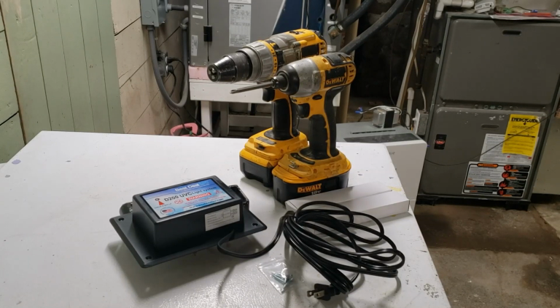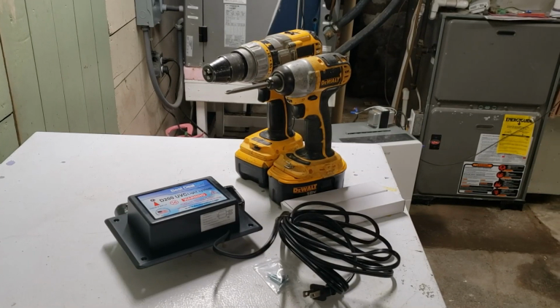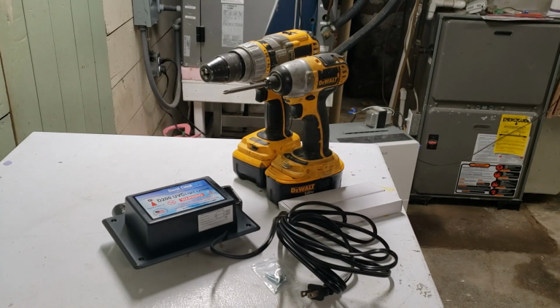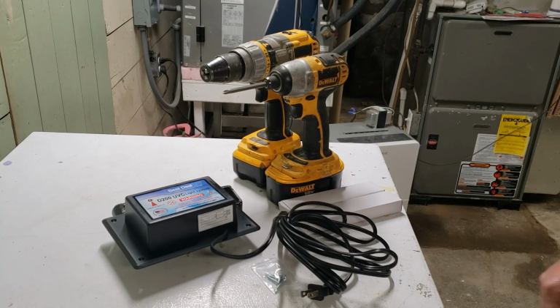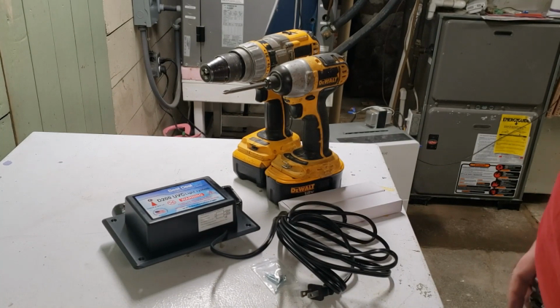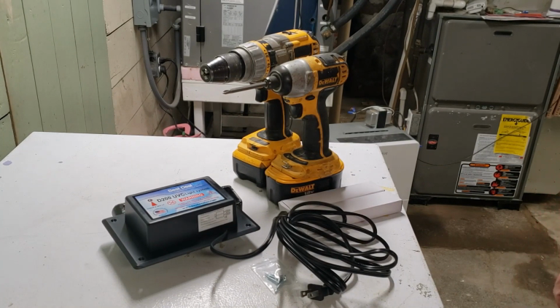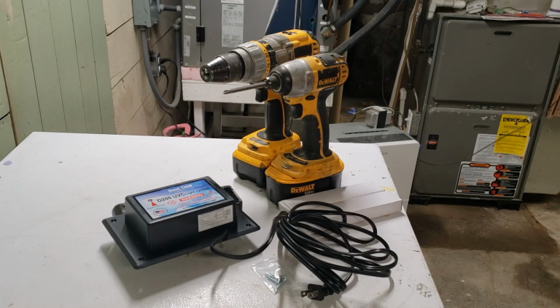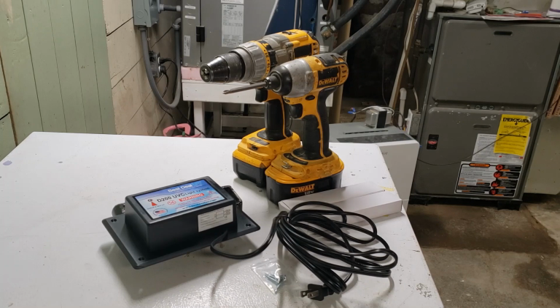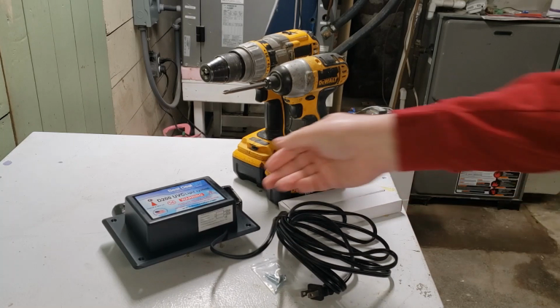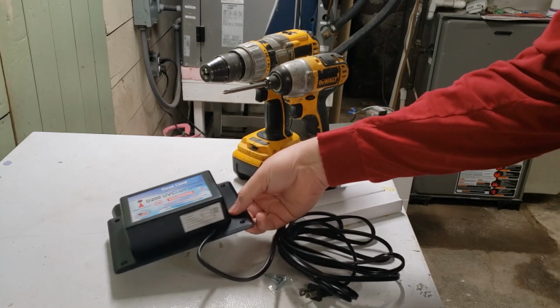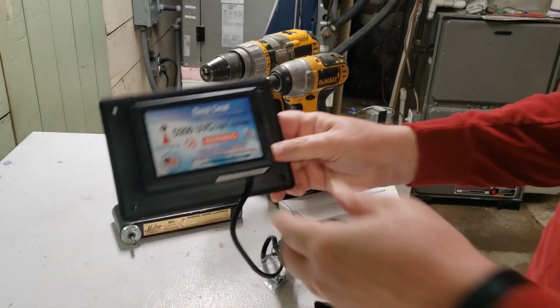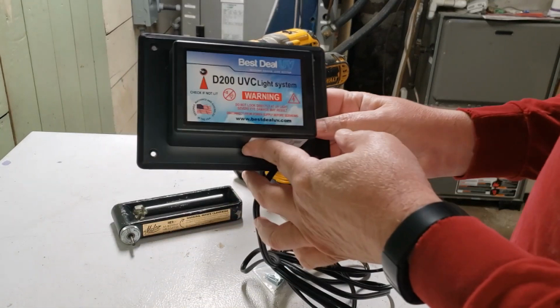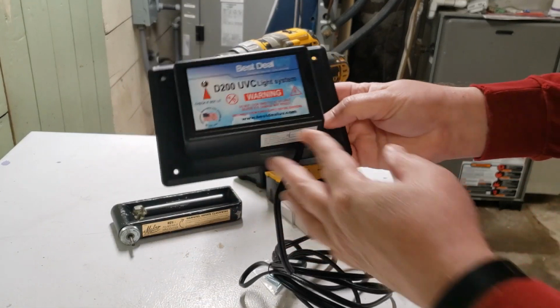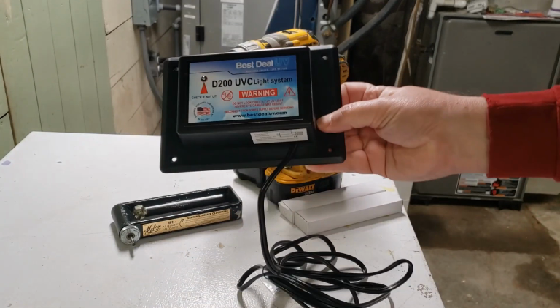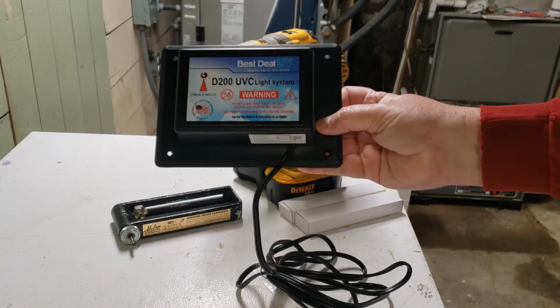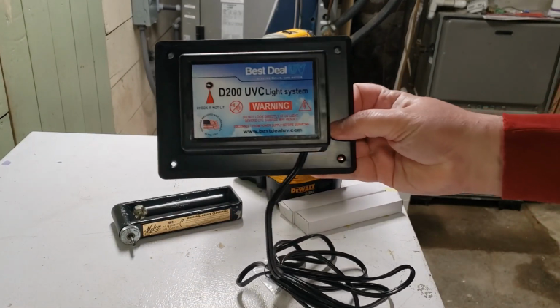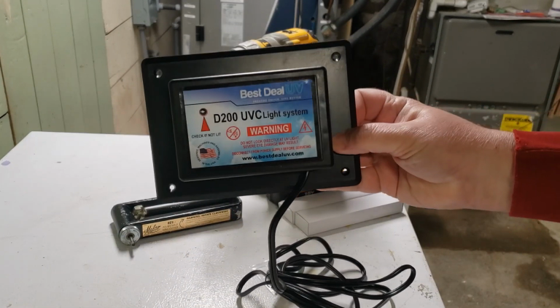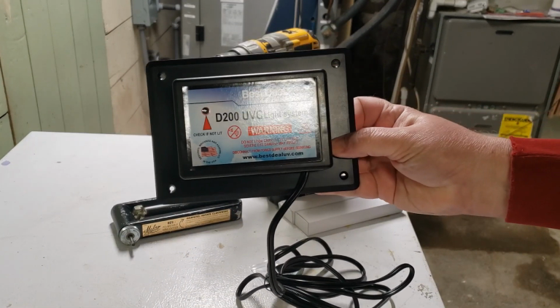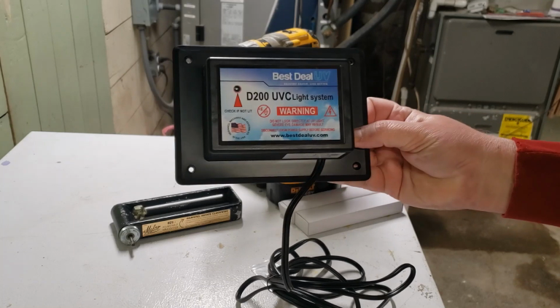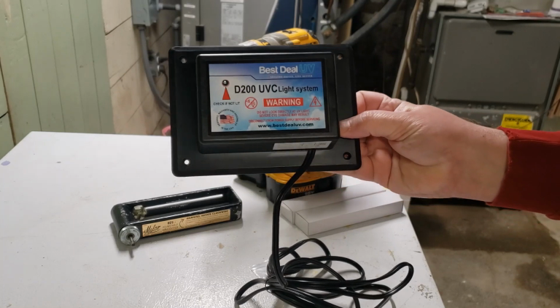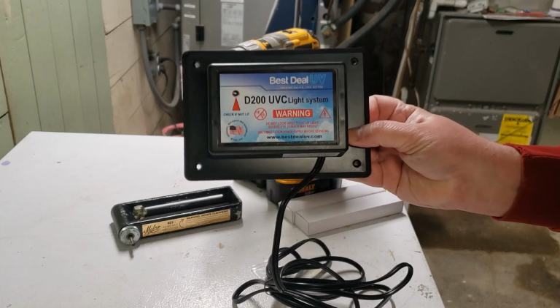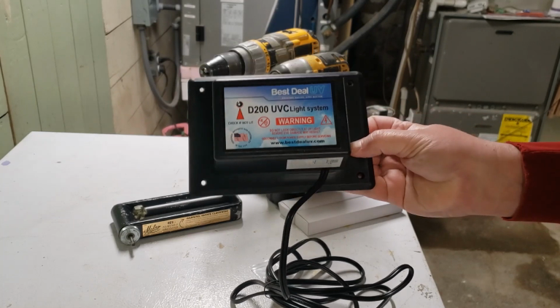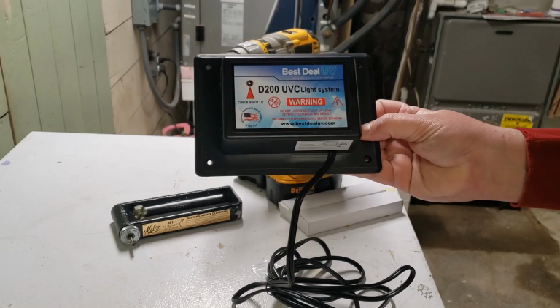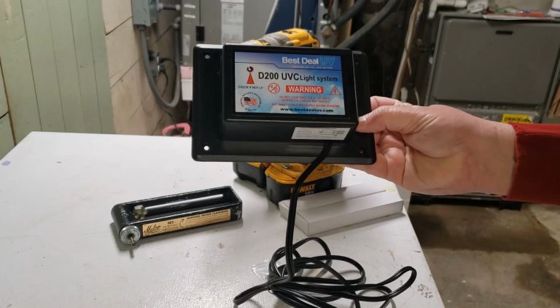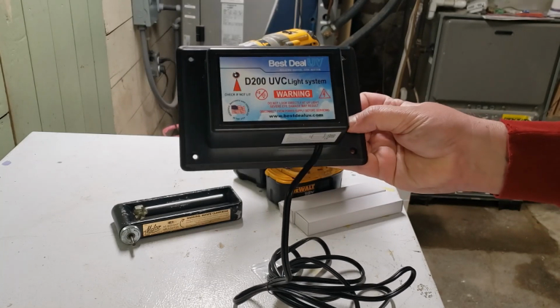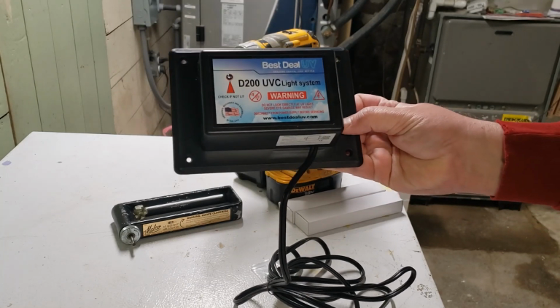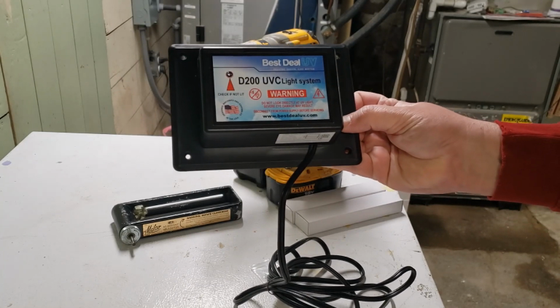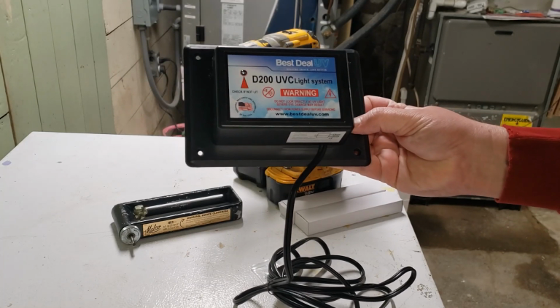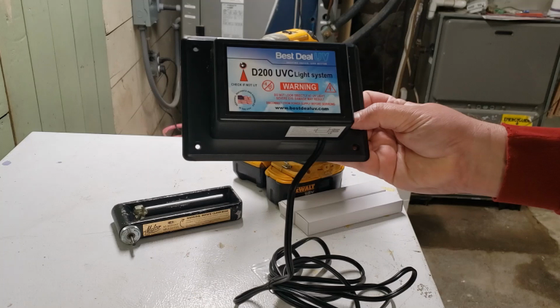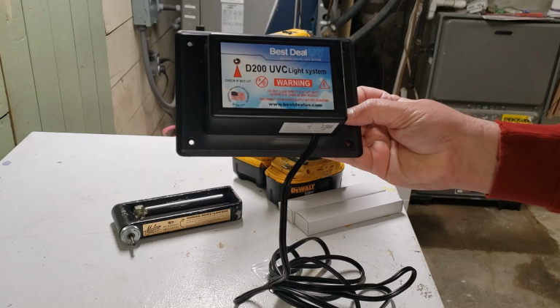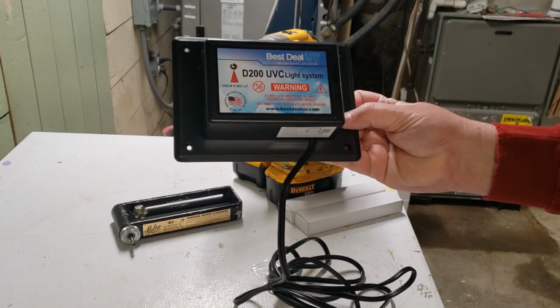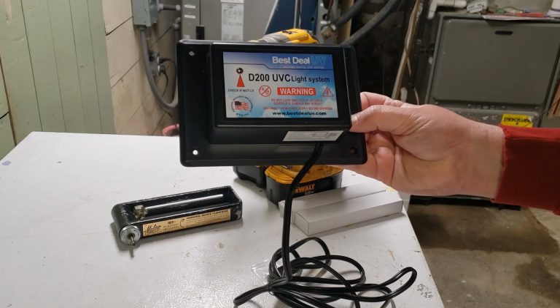This is going to be a non-viral video, literally, because I ordered and received a UV kit and I'm going to show everybody how I put it on my HVAC system.